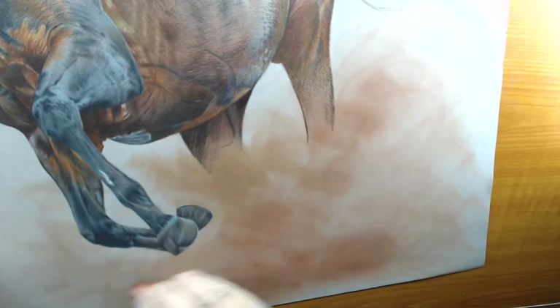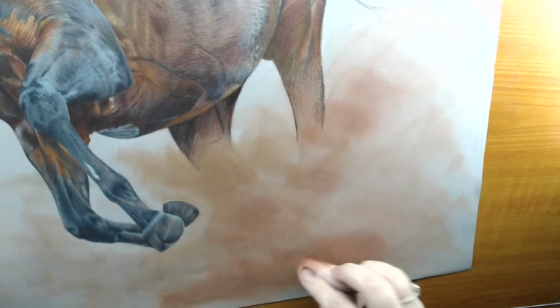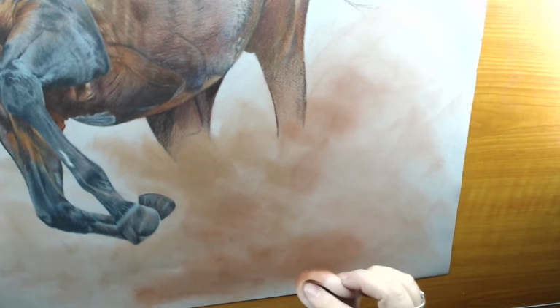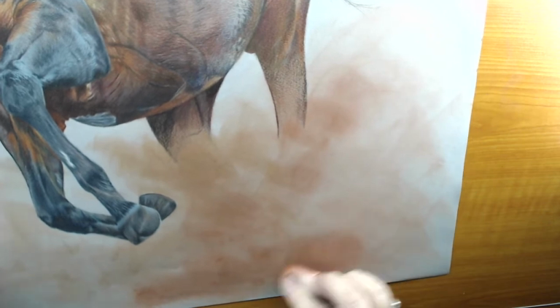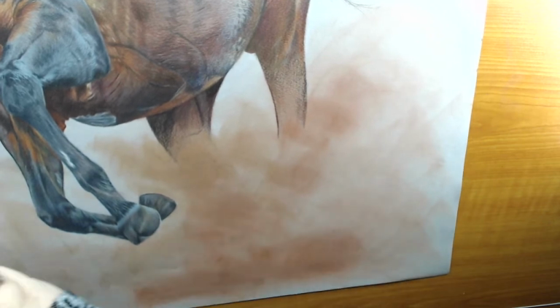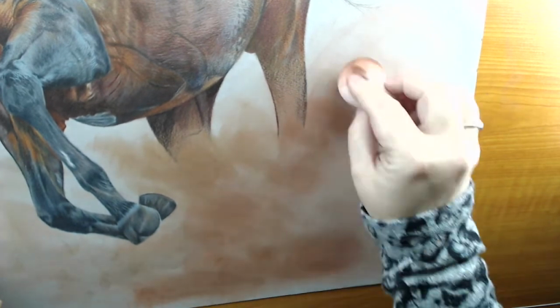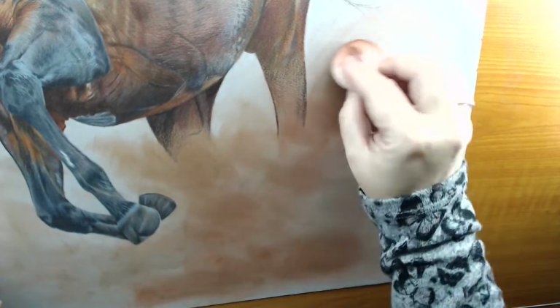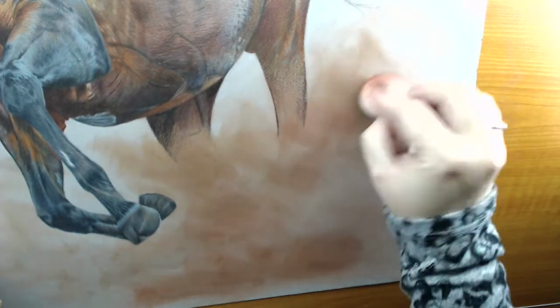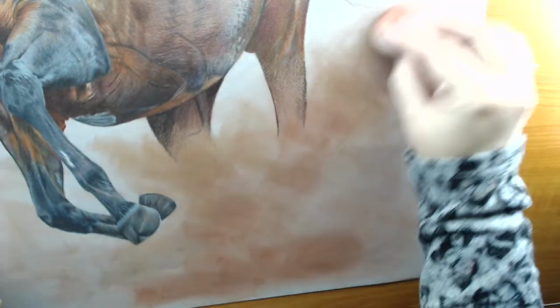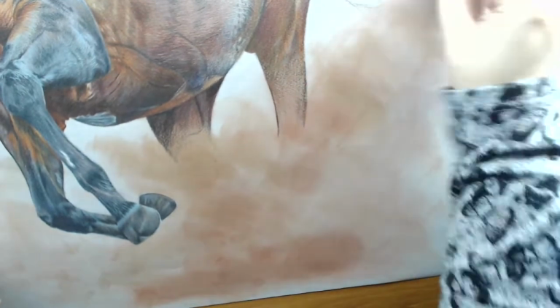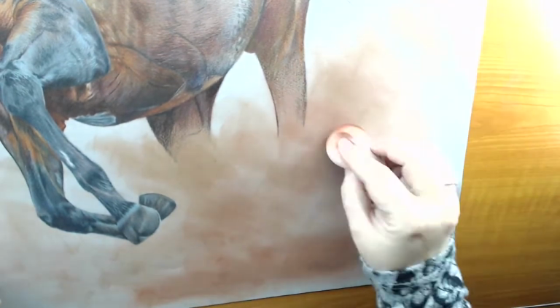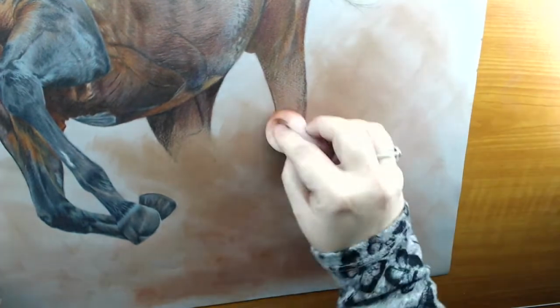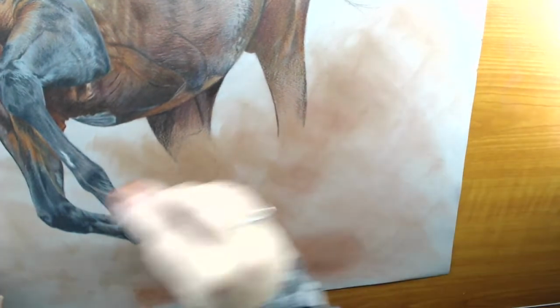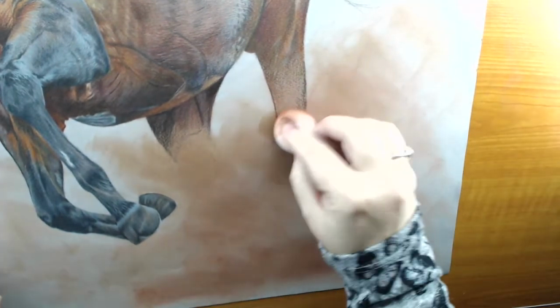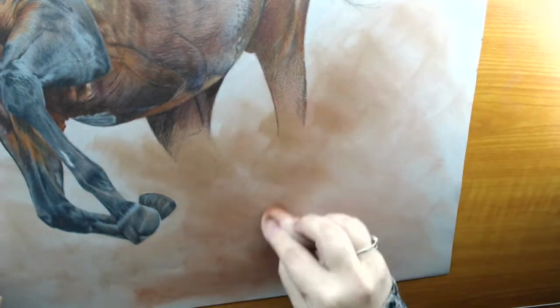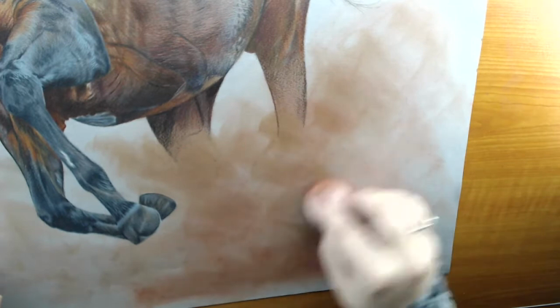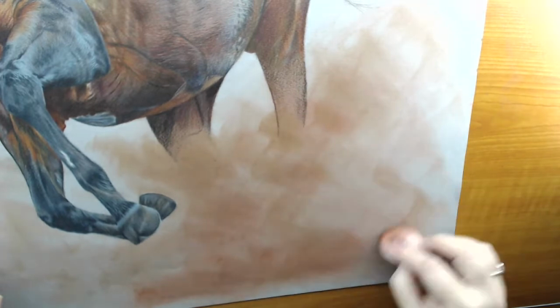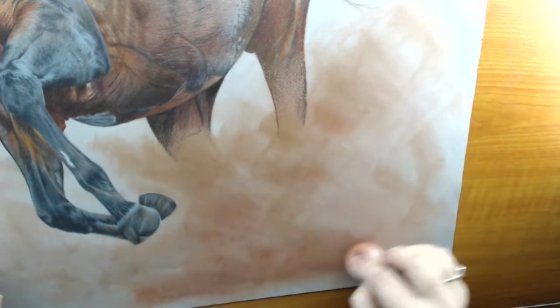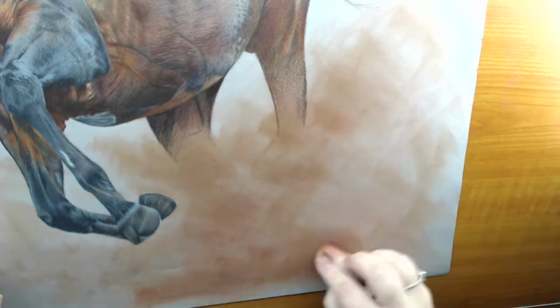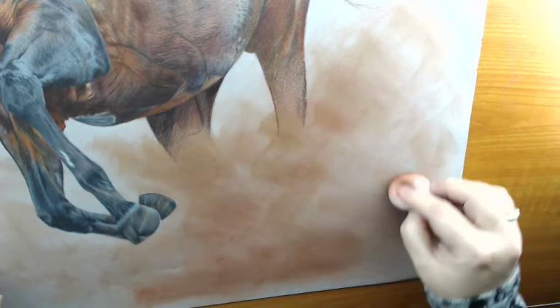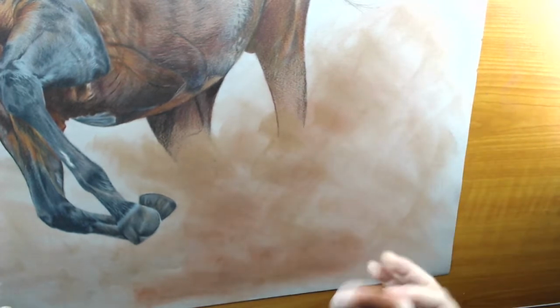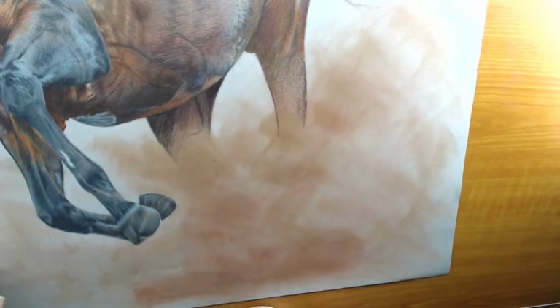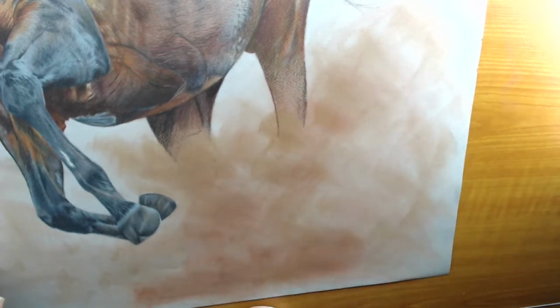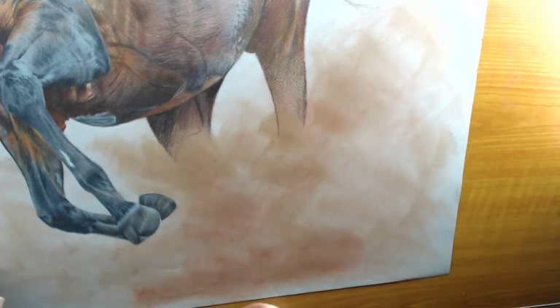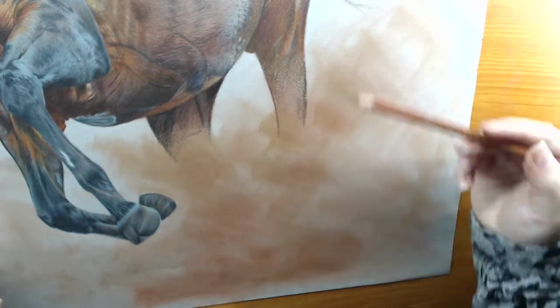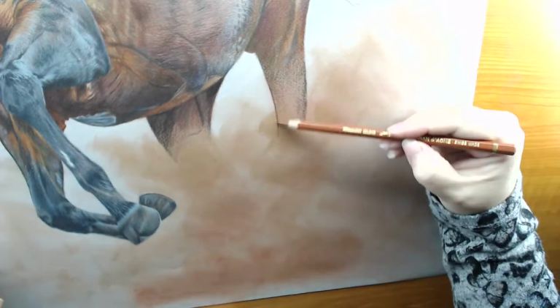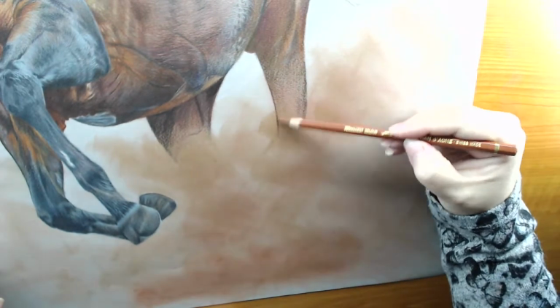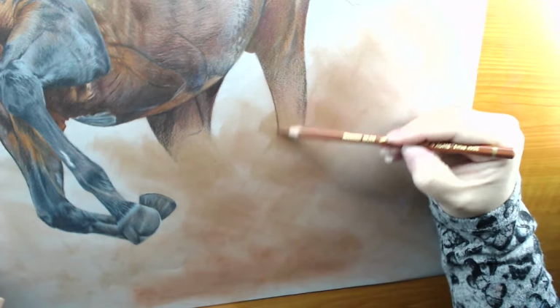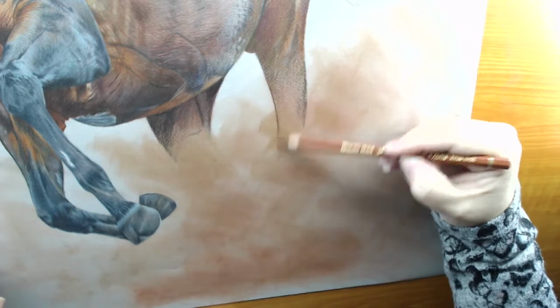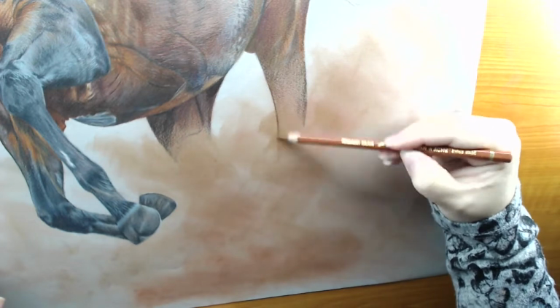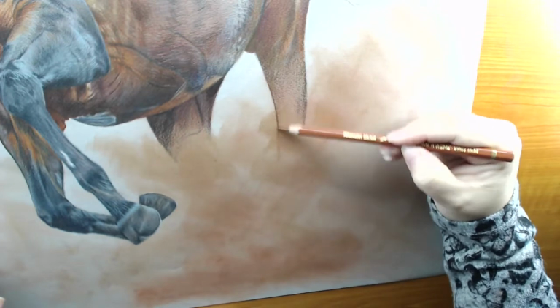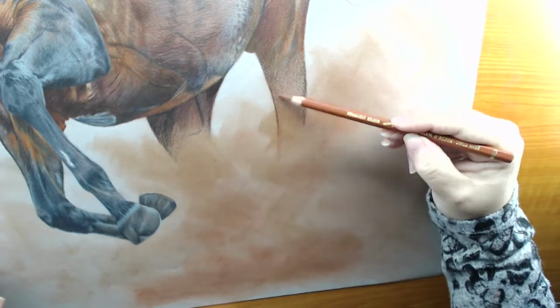I used a different colour there by the looks of it, but I can't remember it off the top of my head, so apologies about that. It would have been in the umber shades anyway, so it depends on the colour of dust that you want.